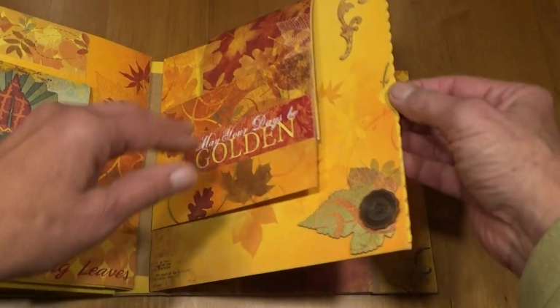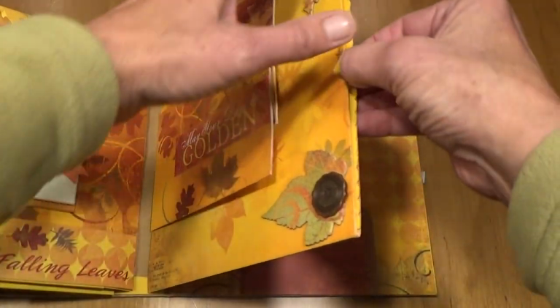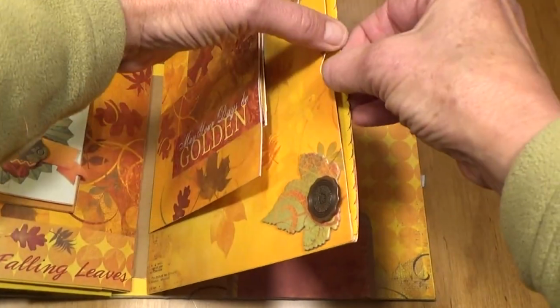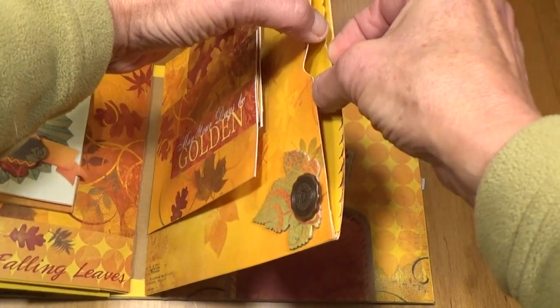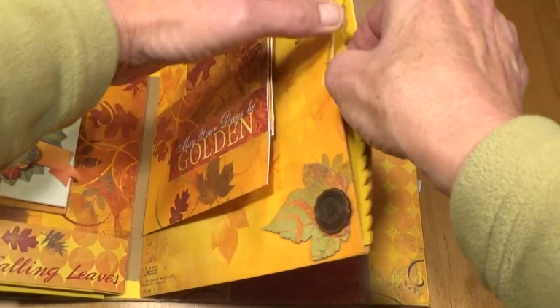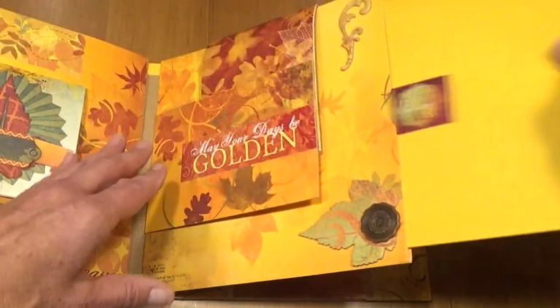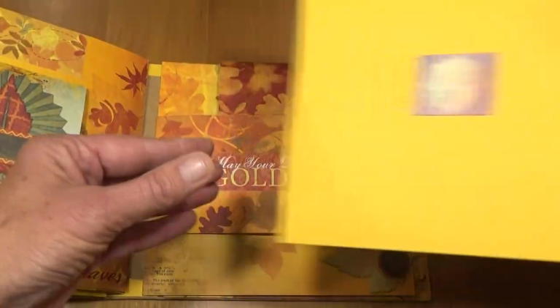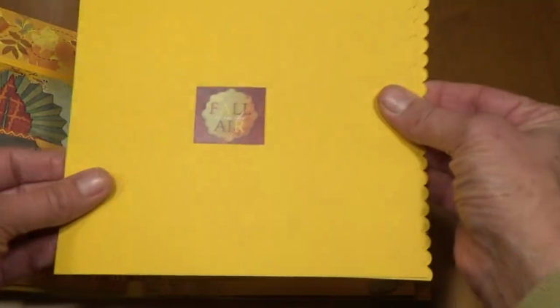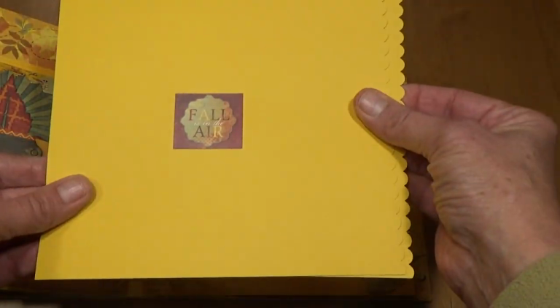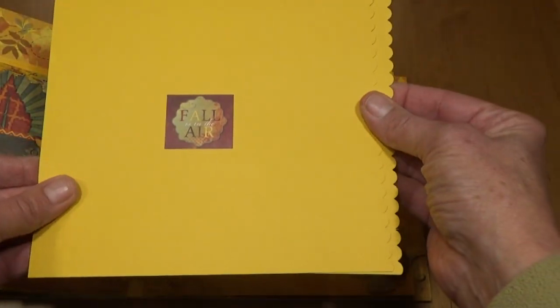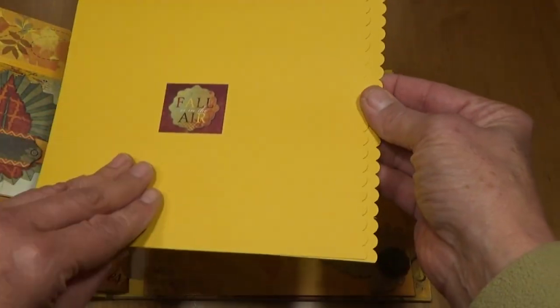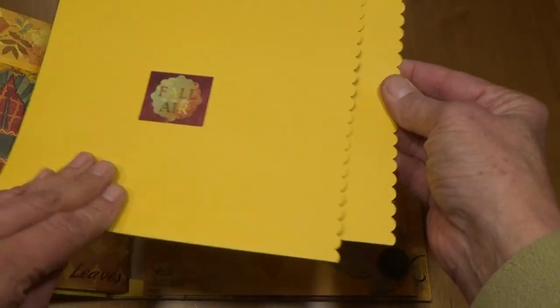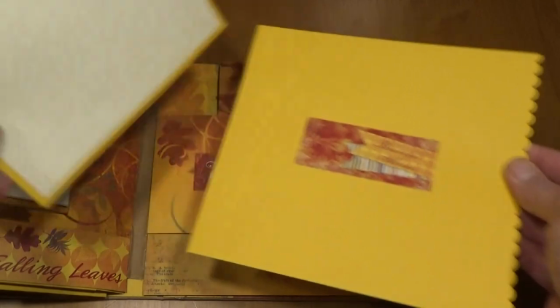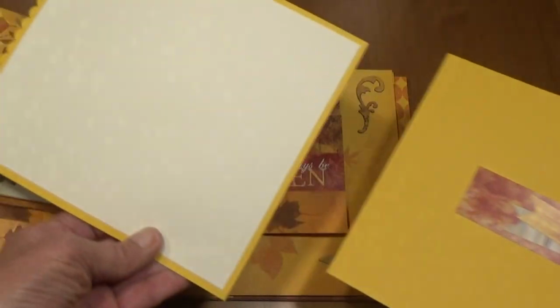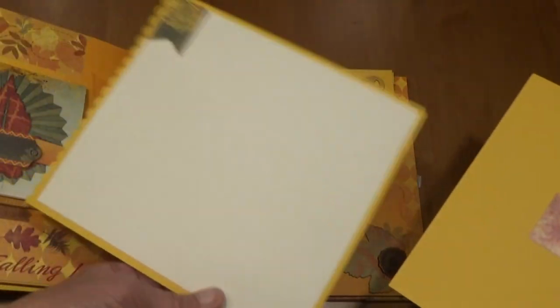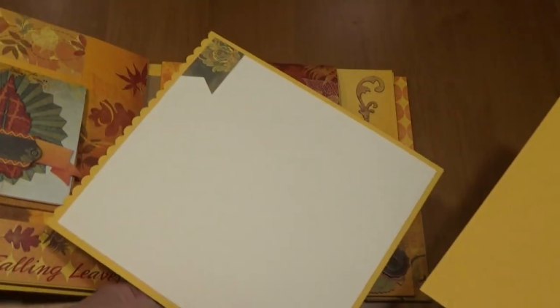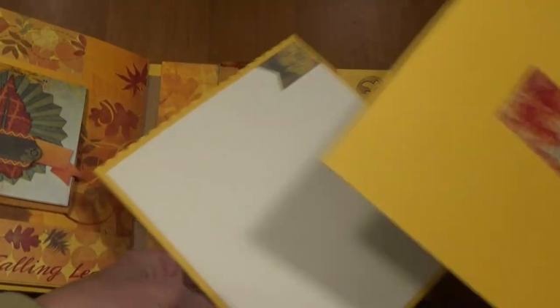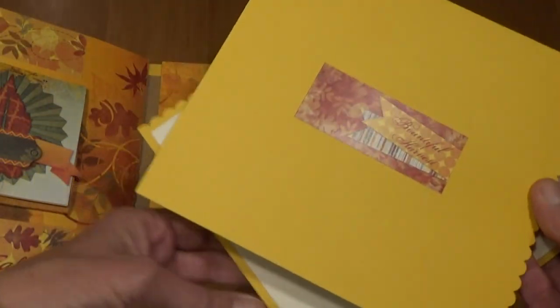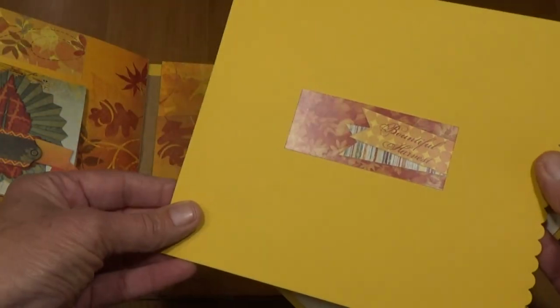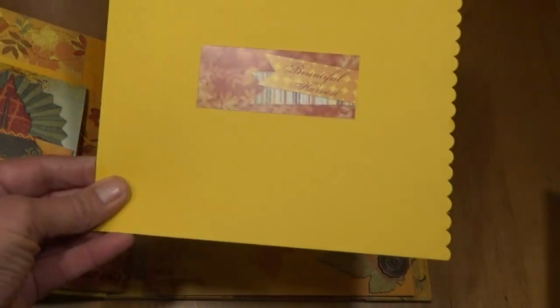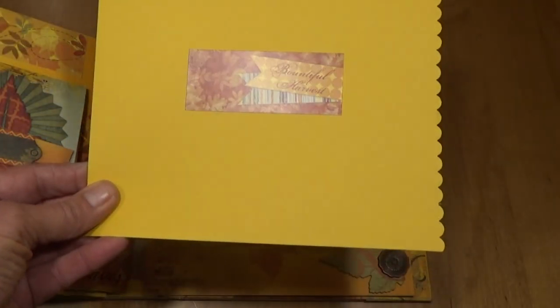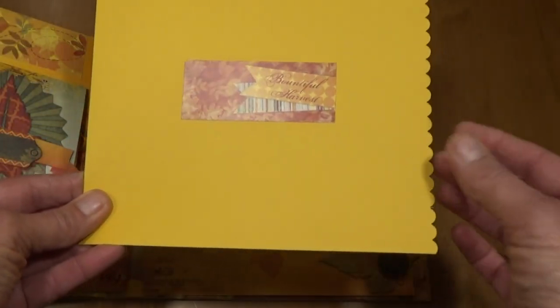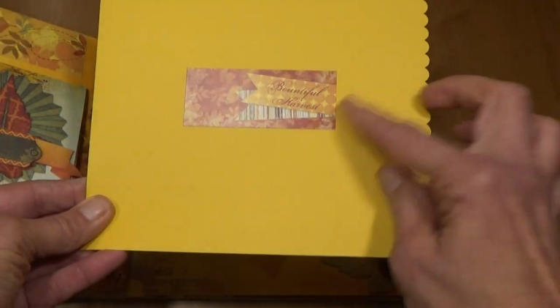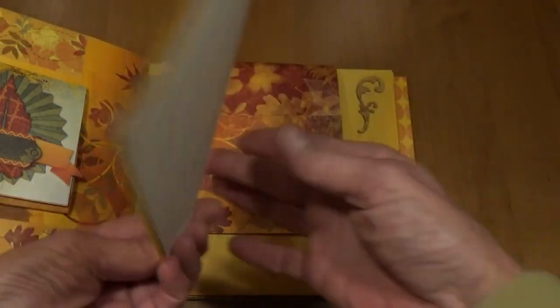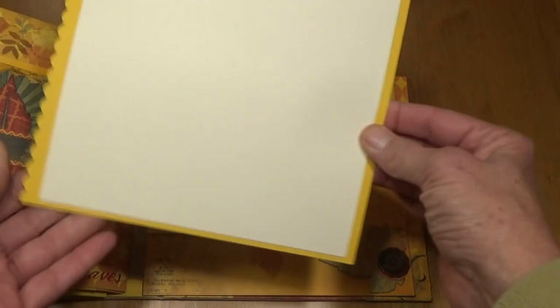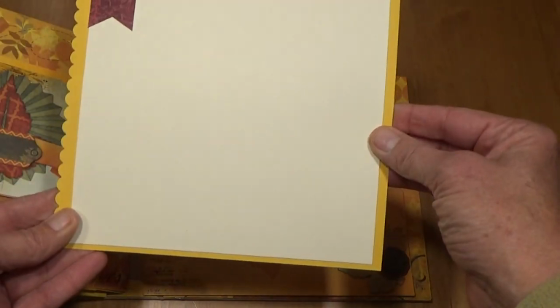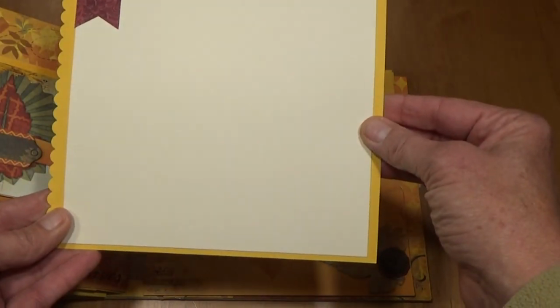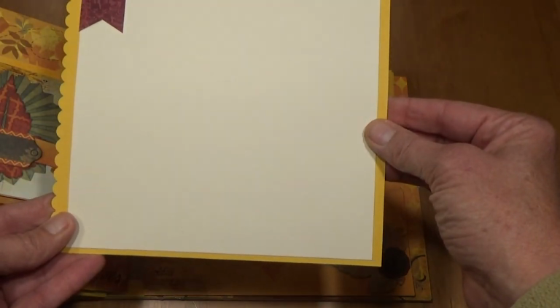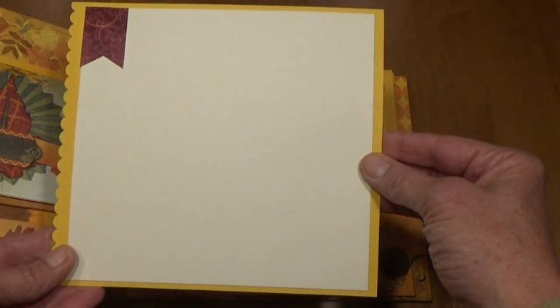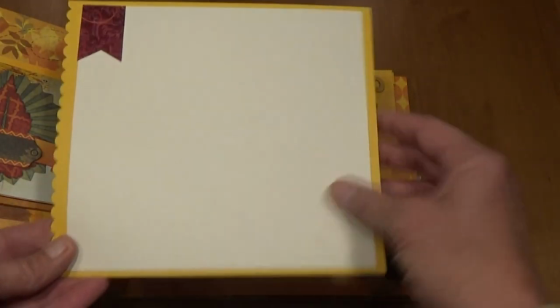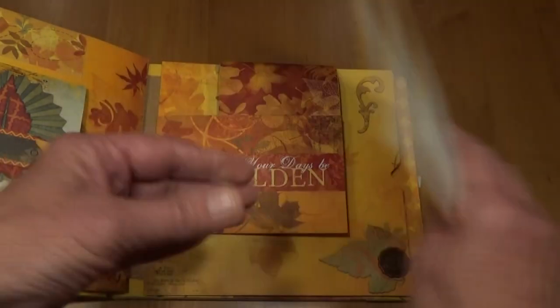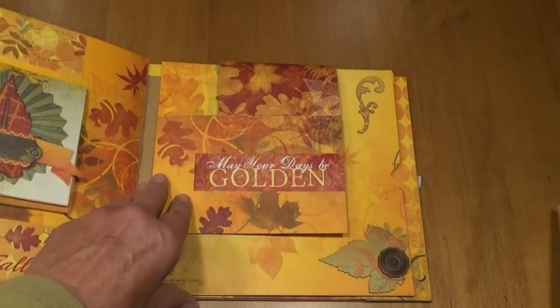And then there's another pull-out here — 'Fall is in the Air' — and there's the back of that one. I put another one in here with a sticker and another place in the back for journaling or photos.